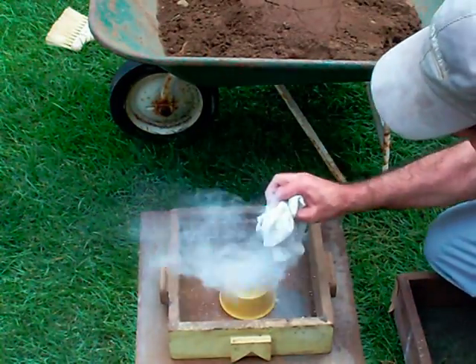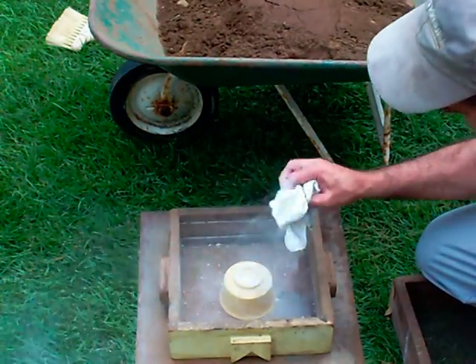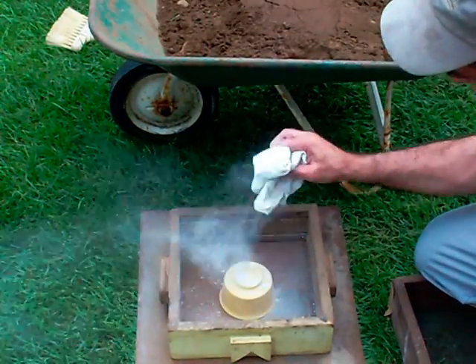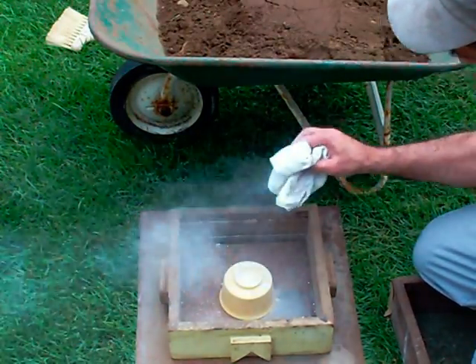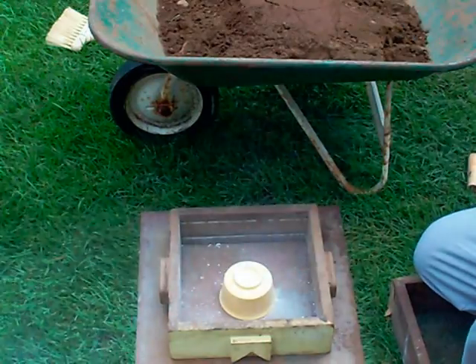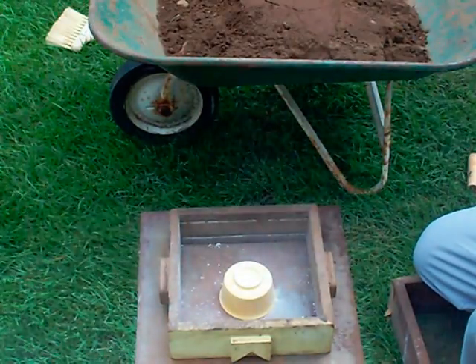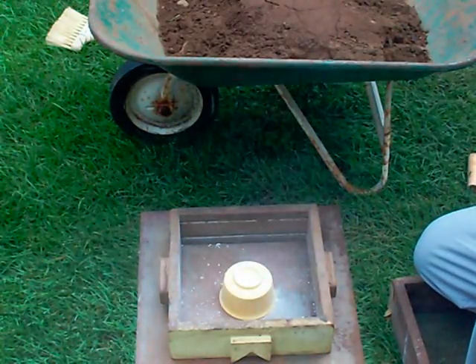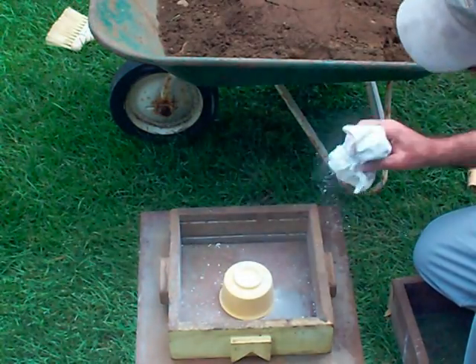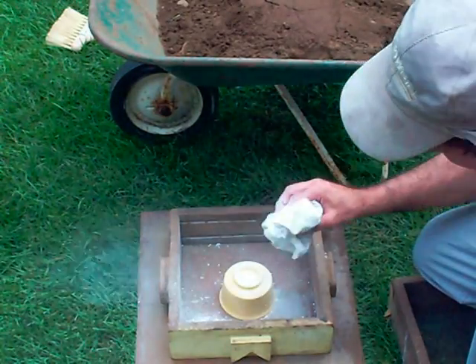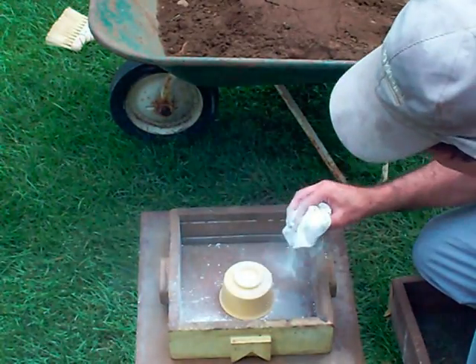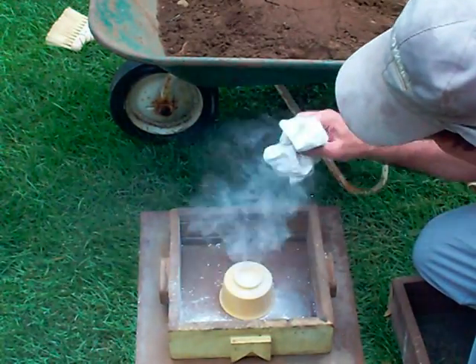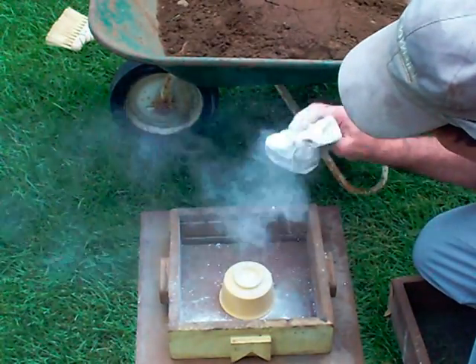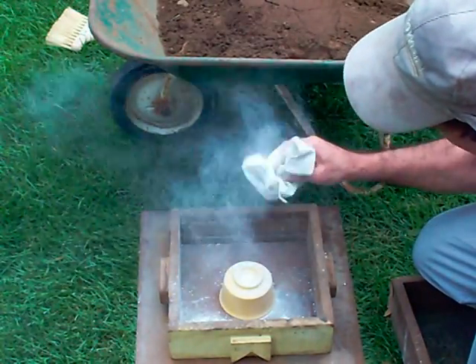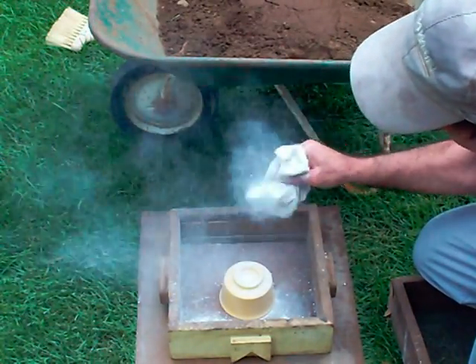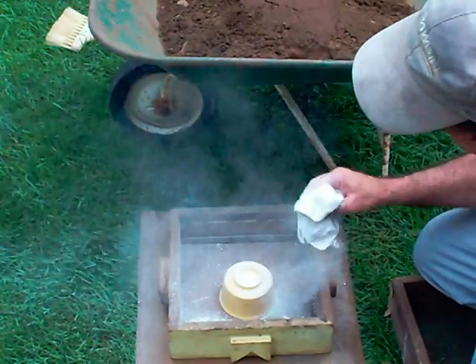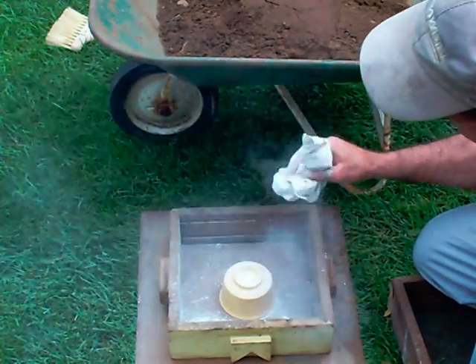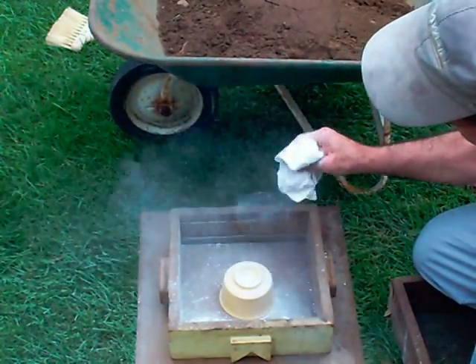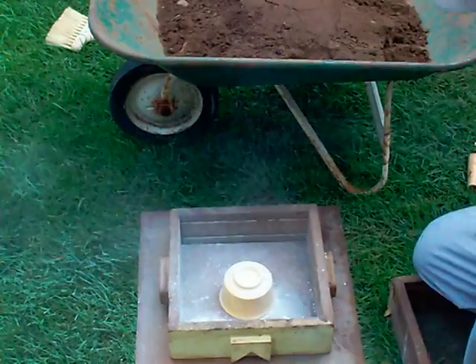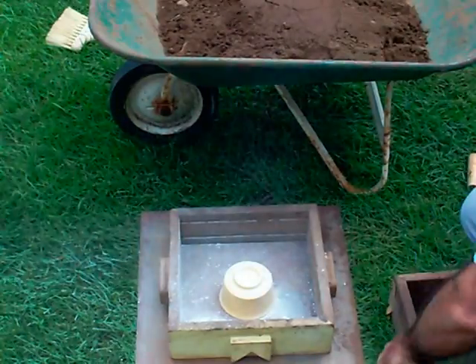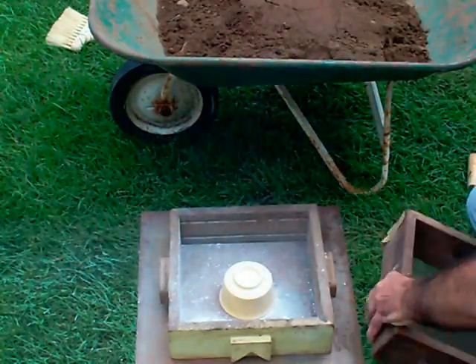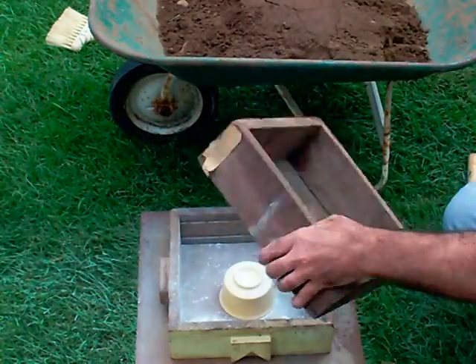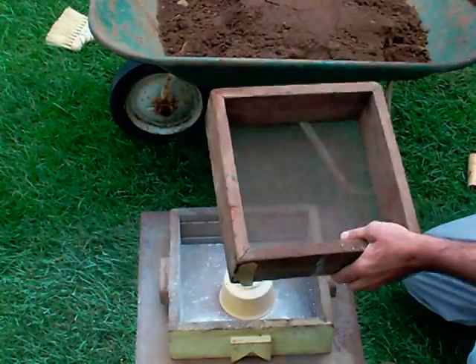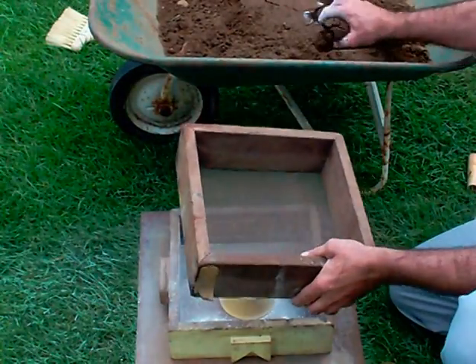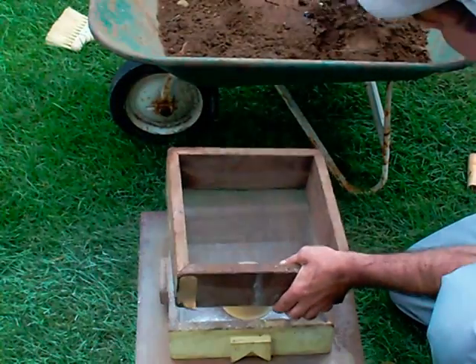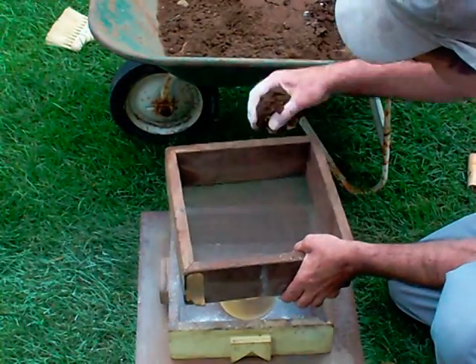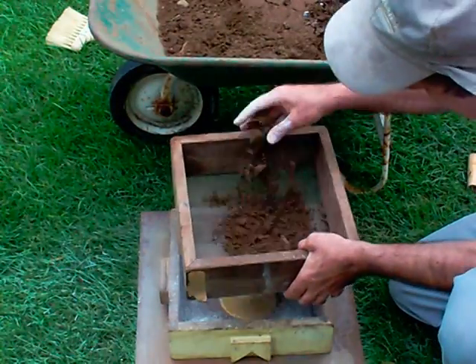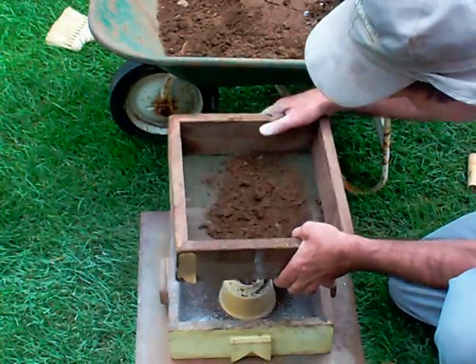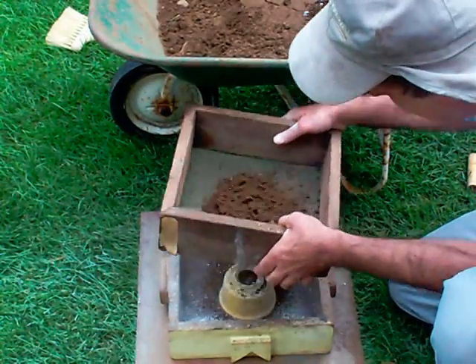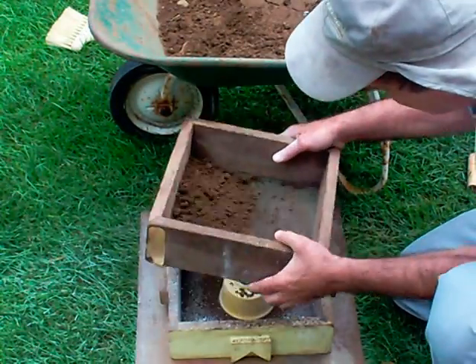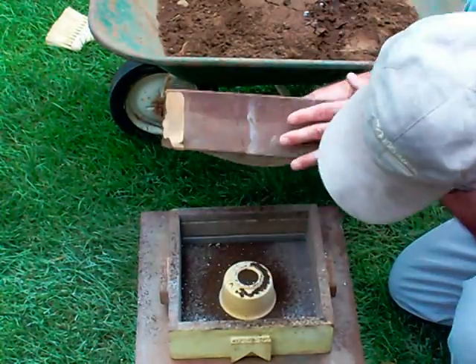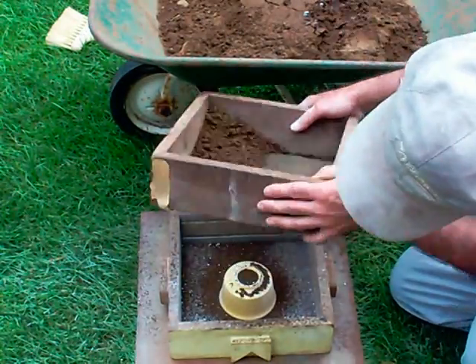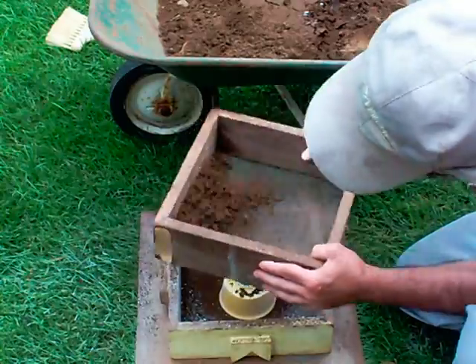I'm using a little talcum to help release the mold when I finish it here. I'll screen my sand here.